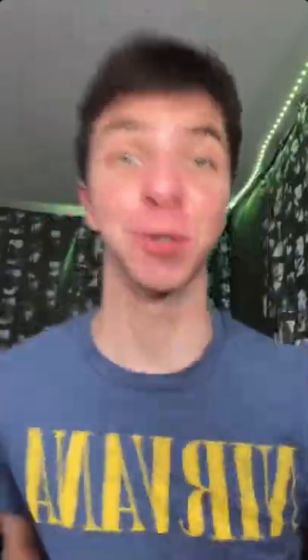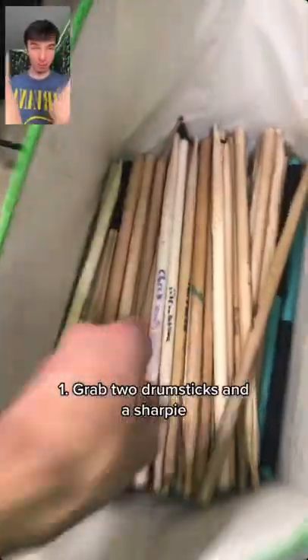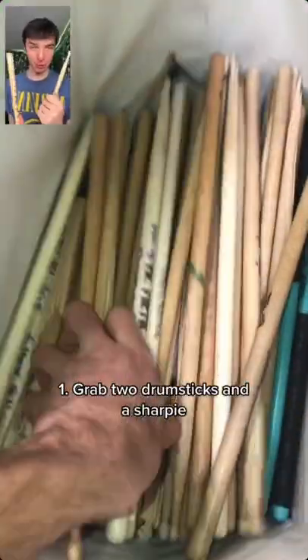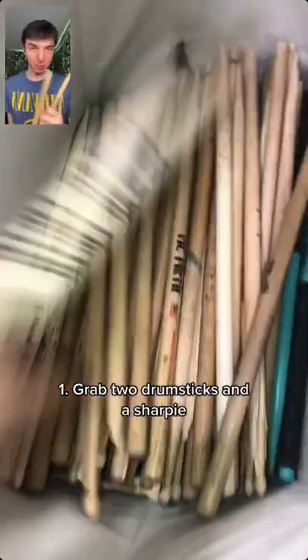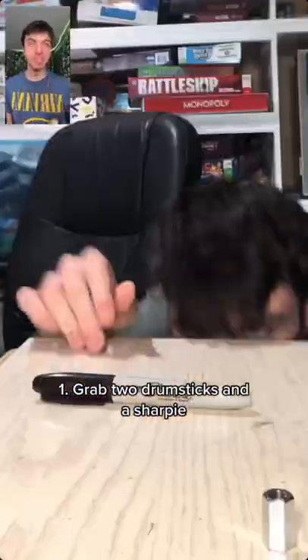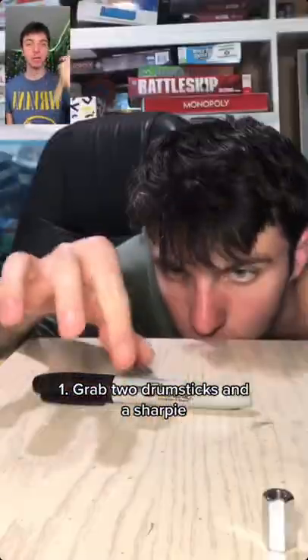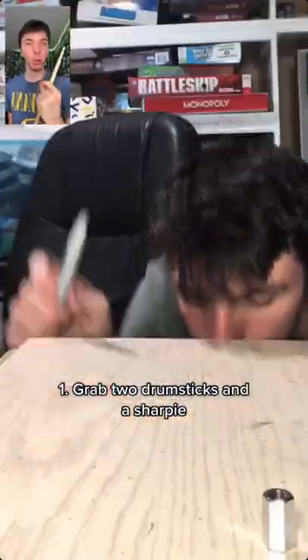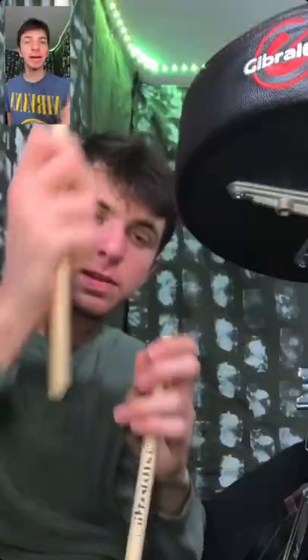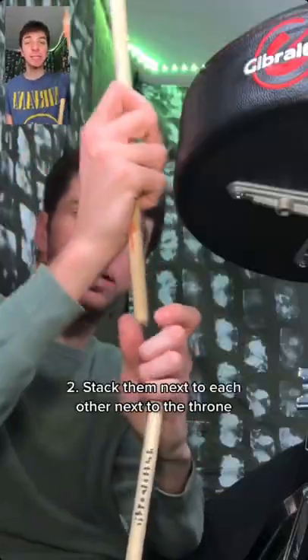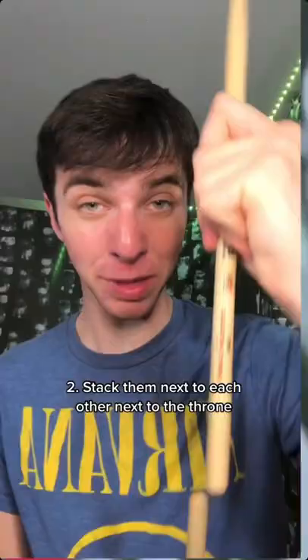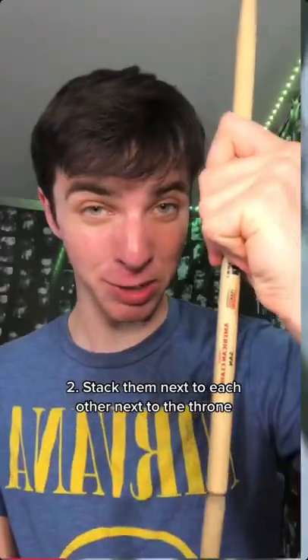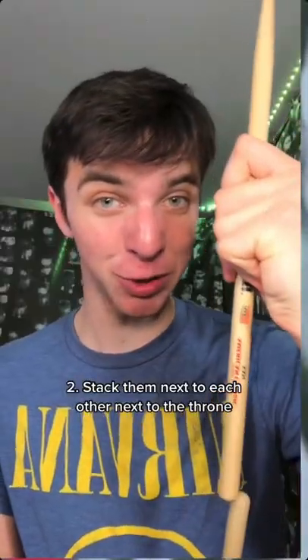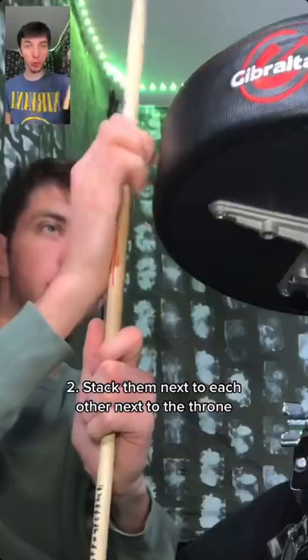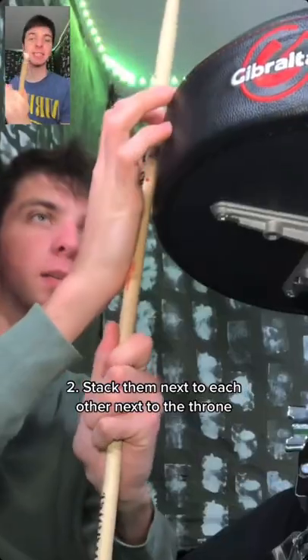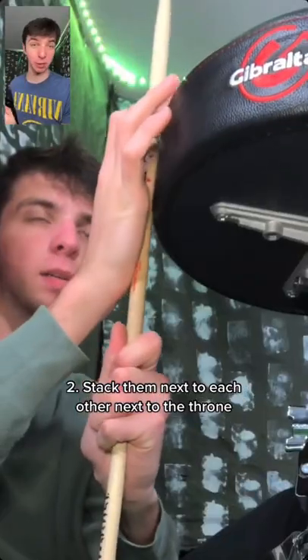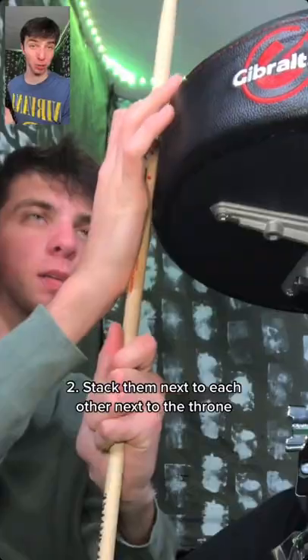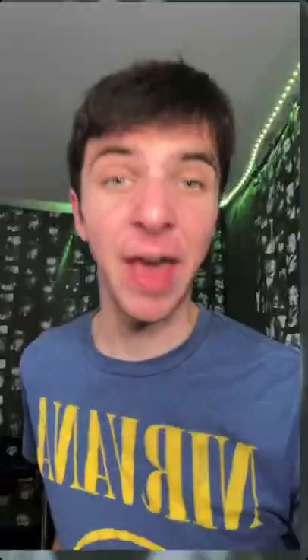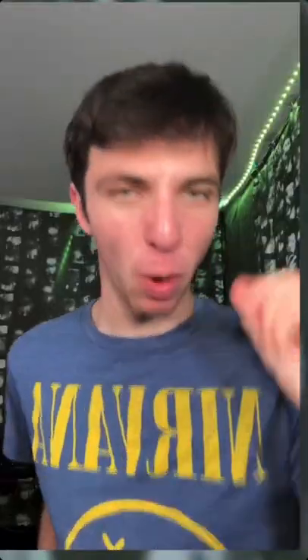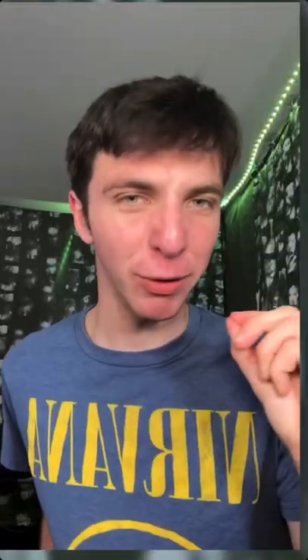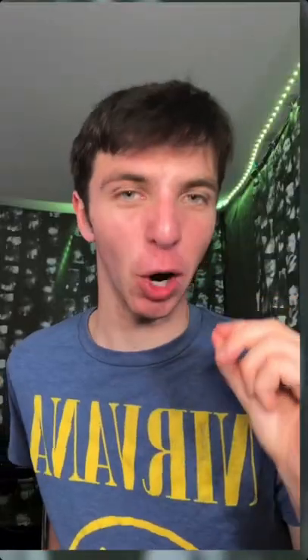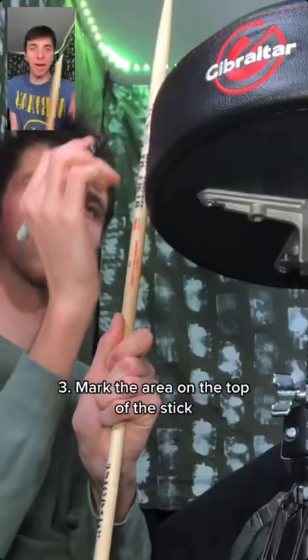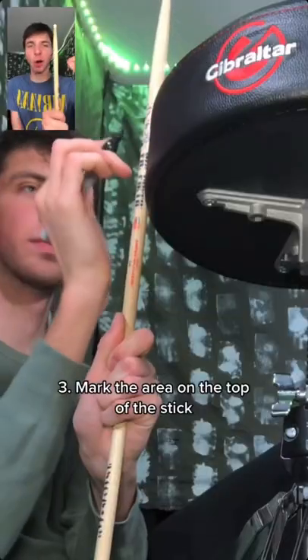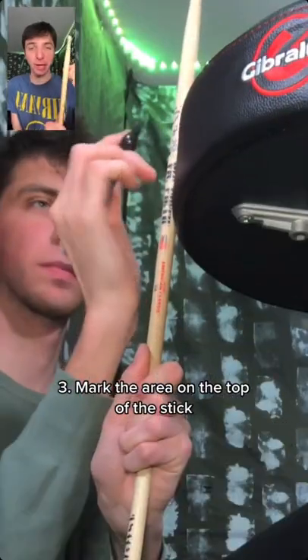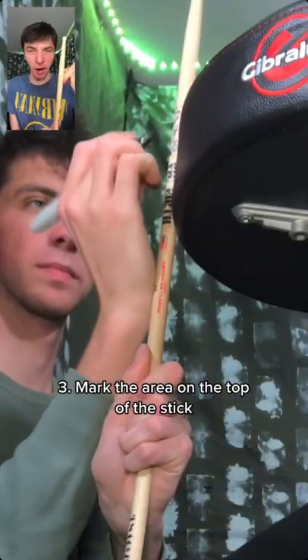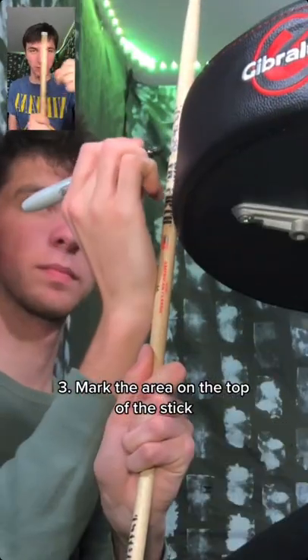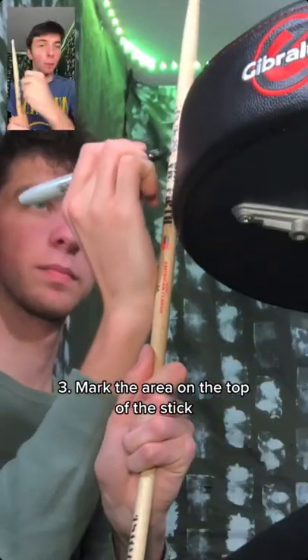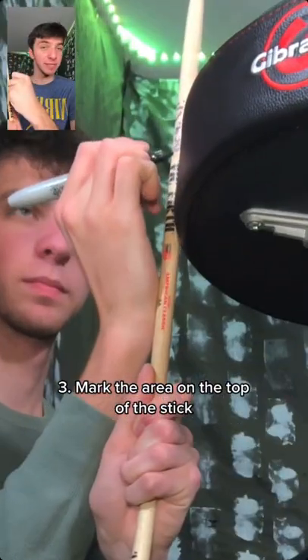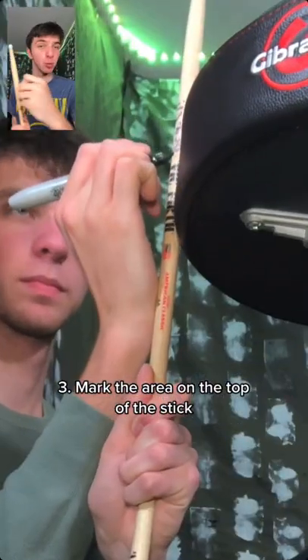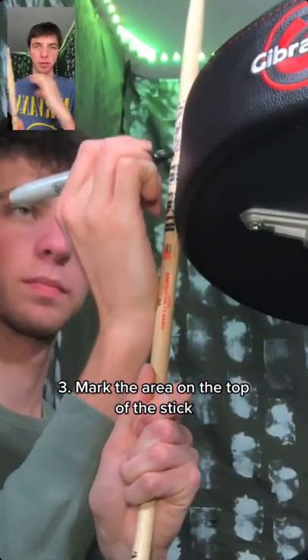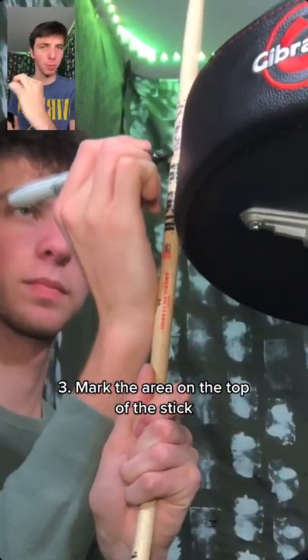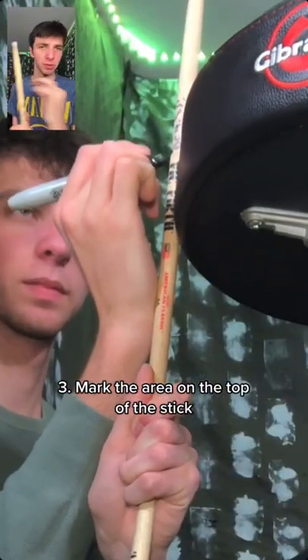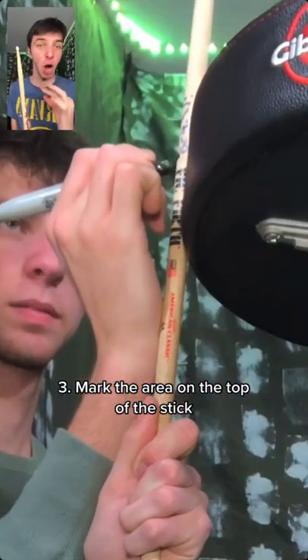First, grab two drumsticks and a sharpie and stack them next to each other next to the drum throne. Then whip out your sharpie and mark the area on the top of the stick where the drum throne stops.